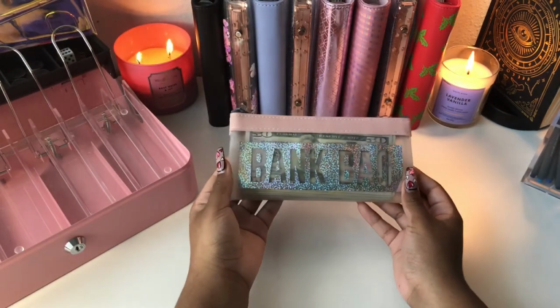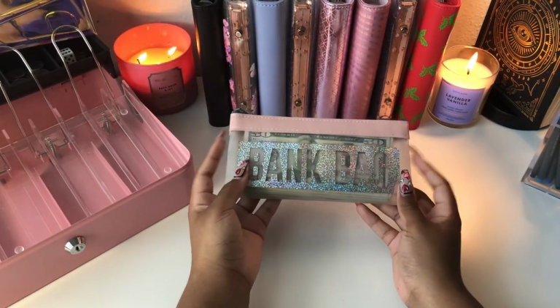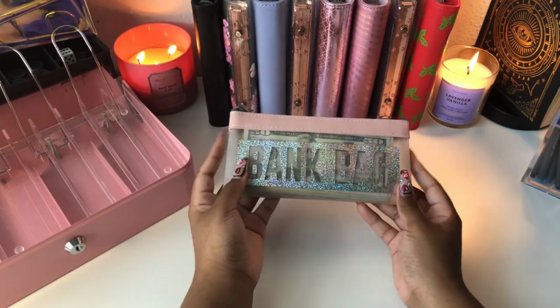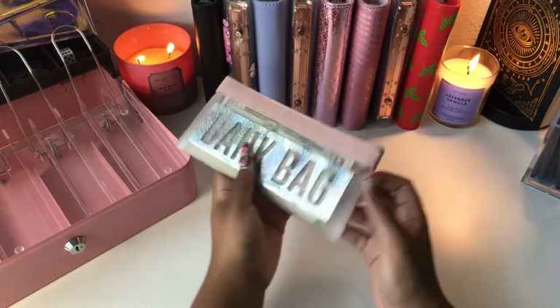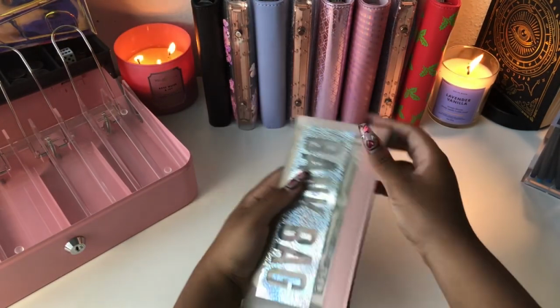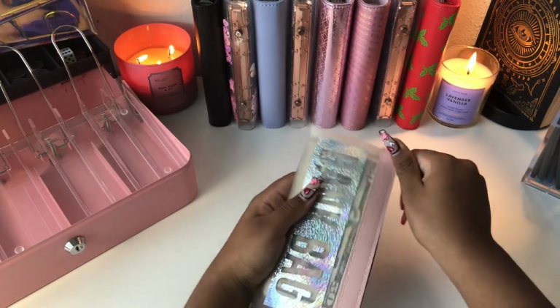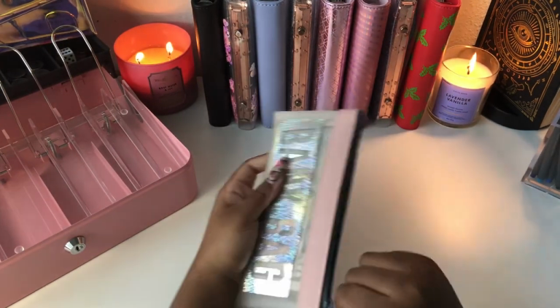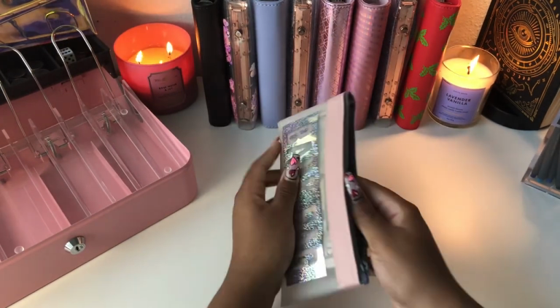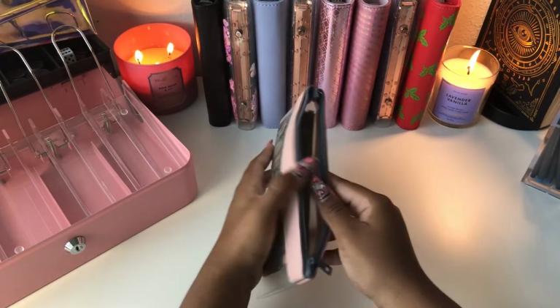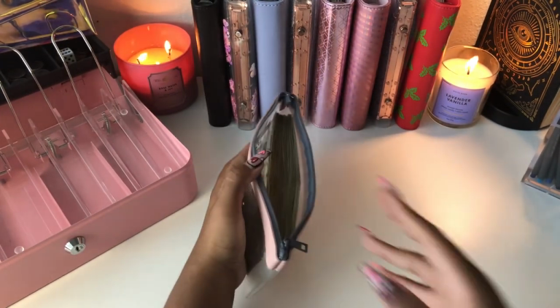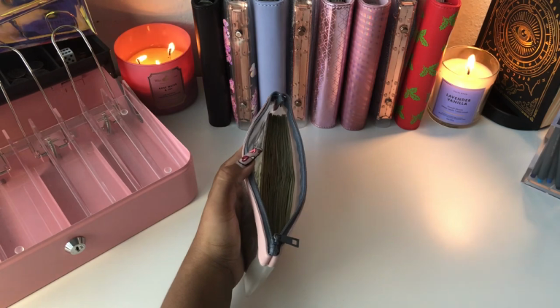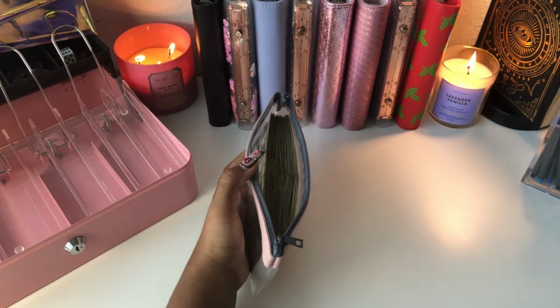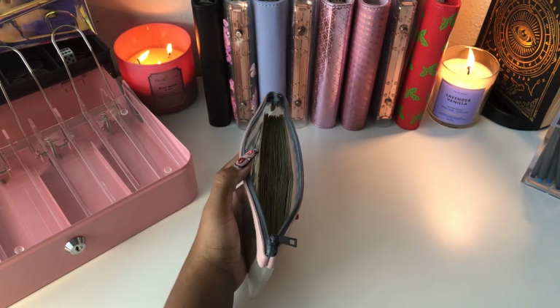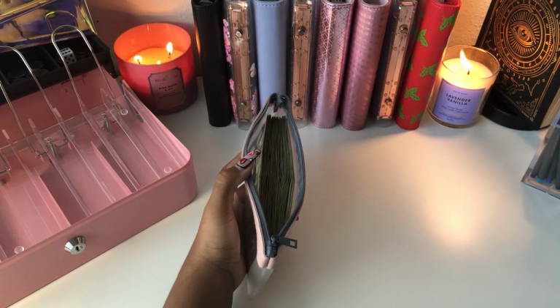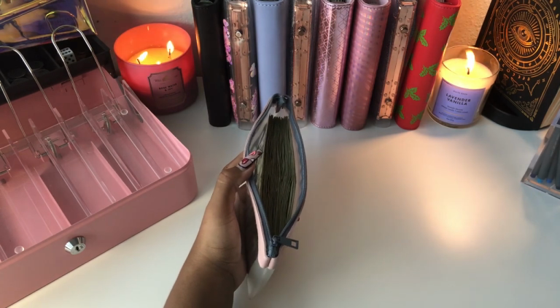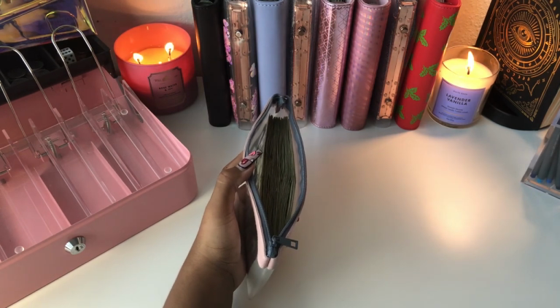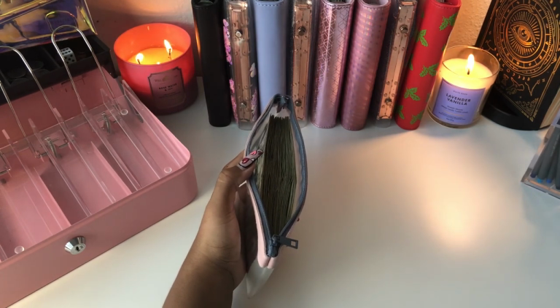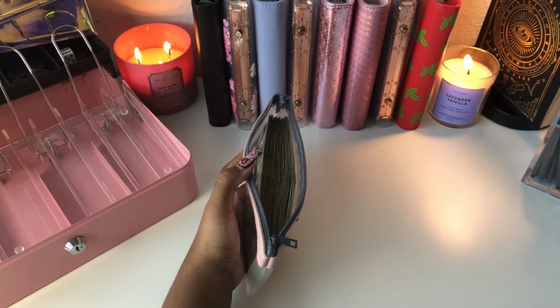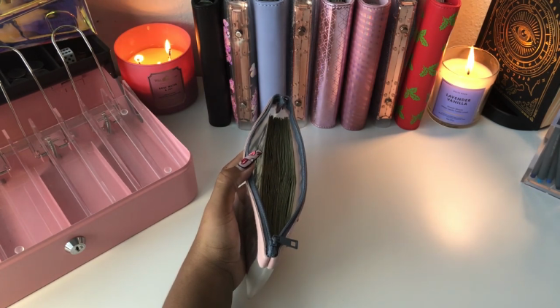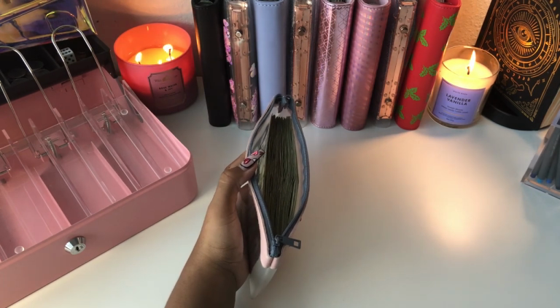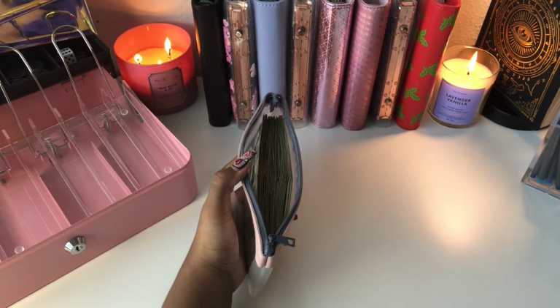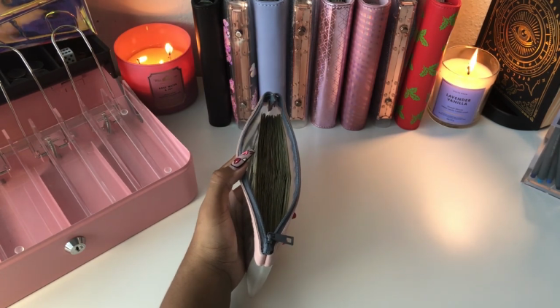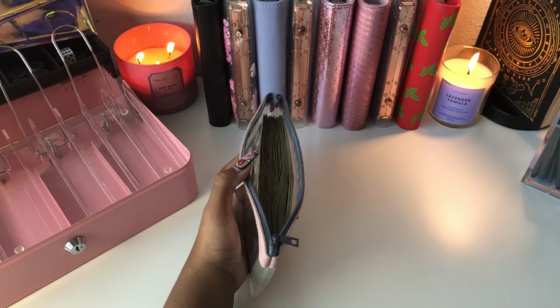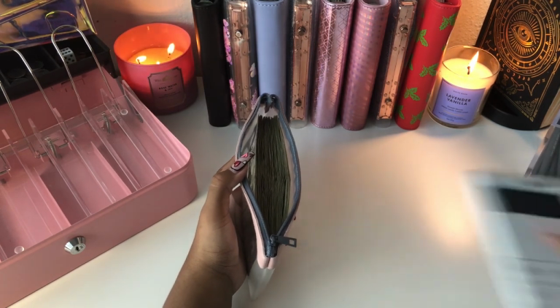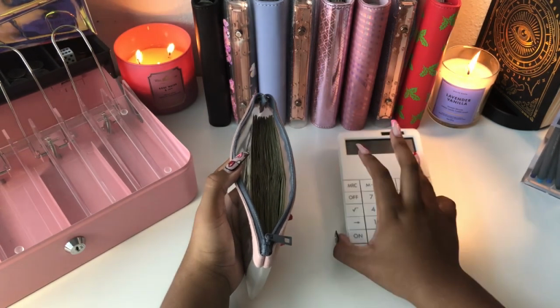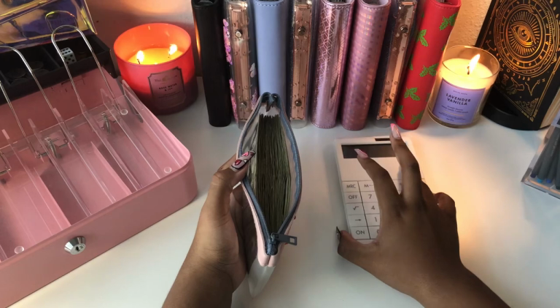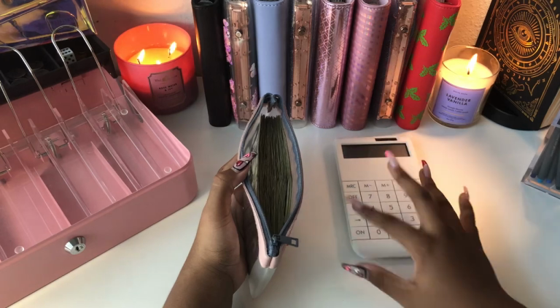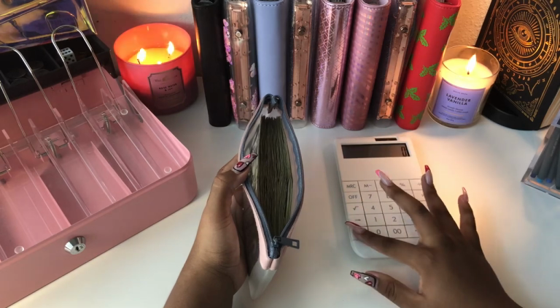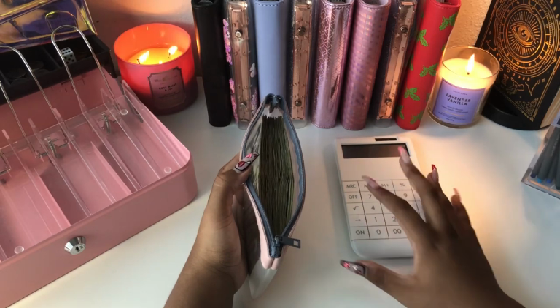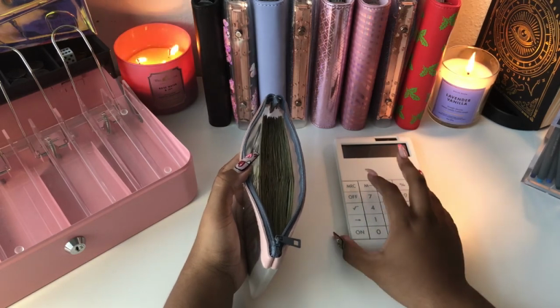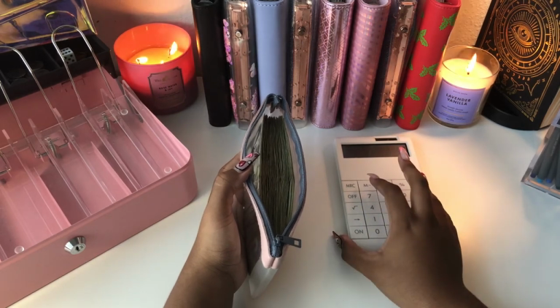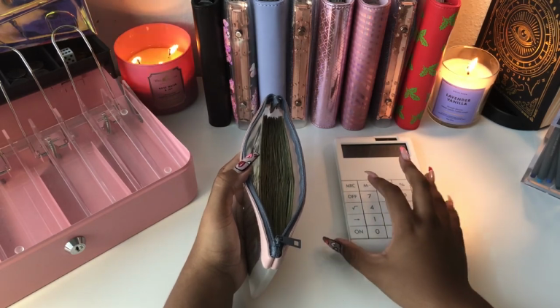So today we are going to be cash stuffing $598. I'm going to go ahead and grab my little calculator really quick so that we can keep track.